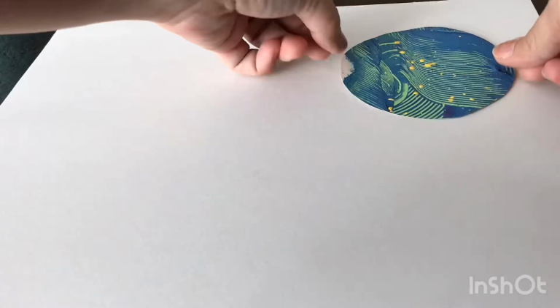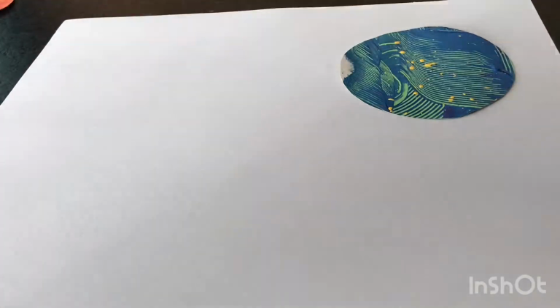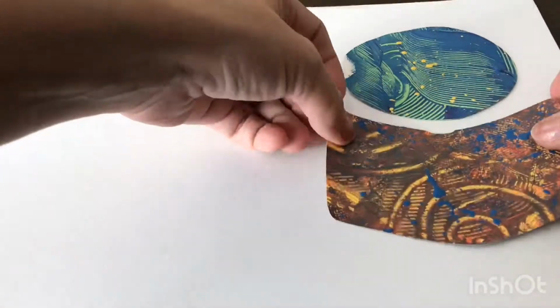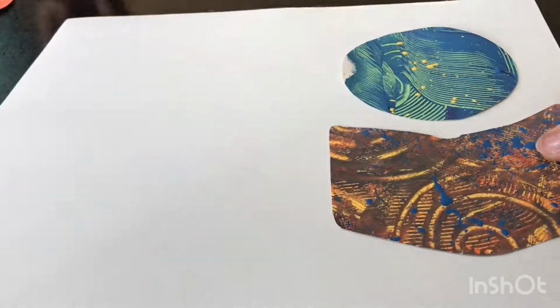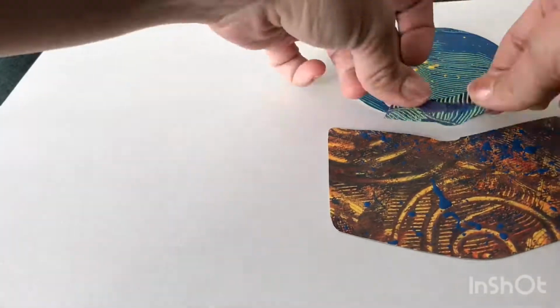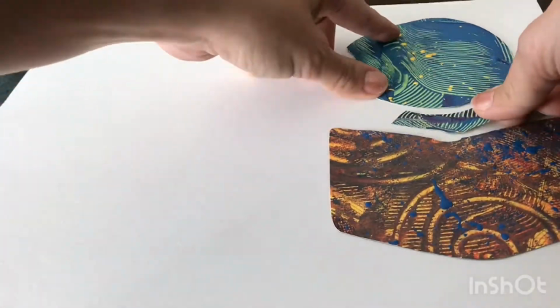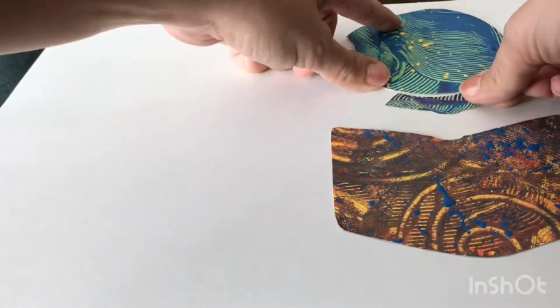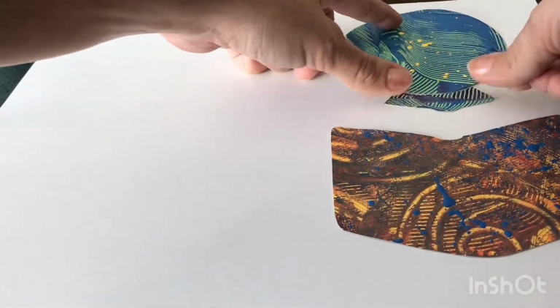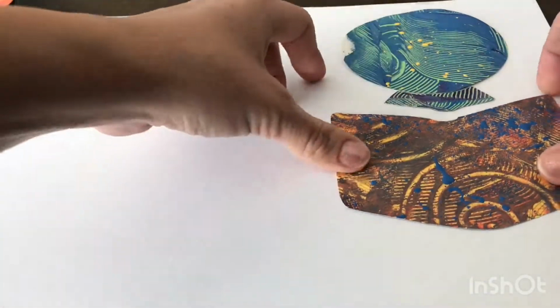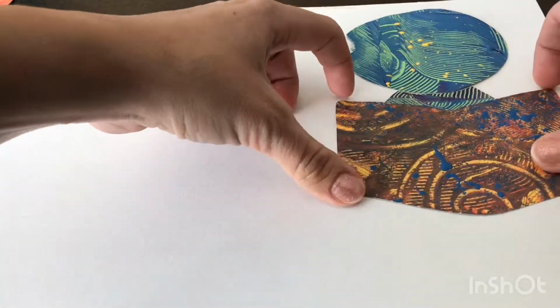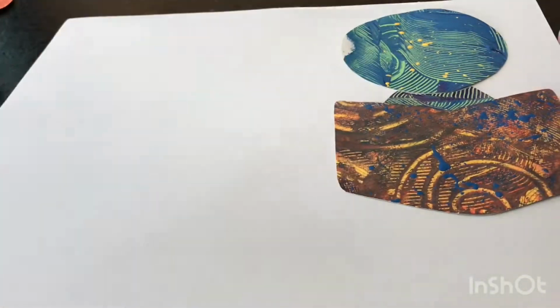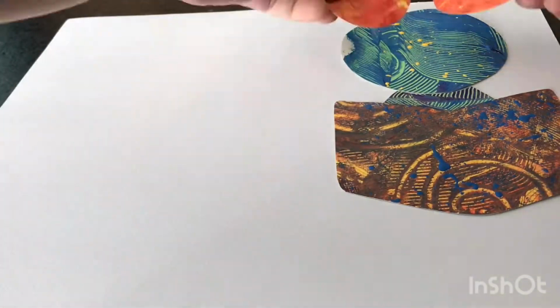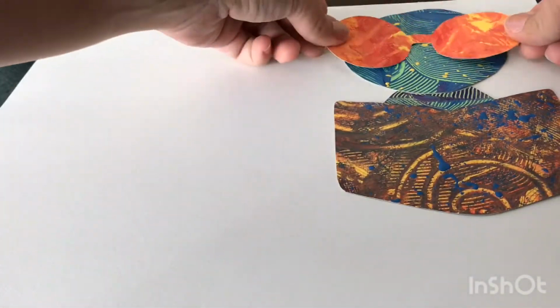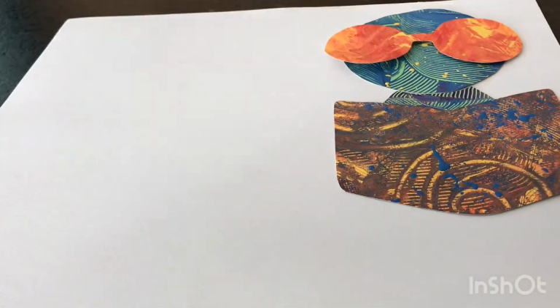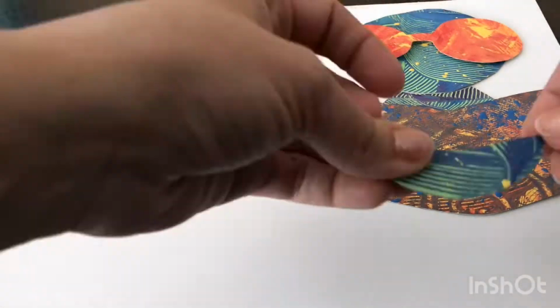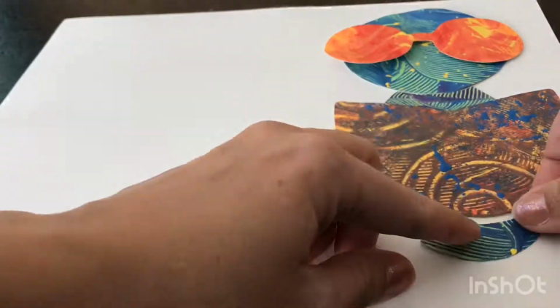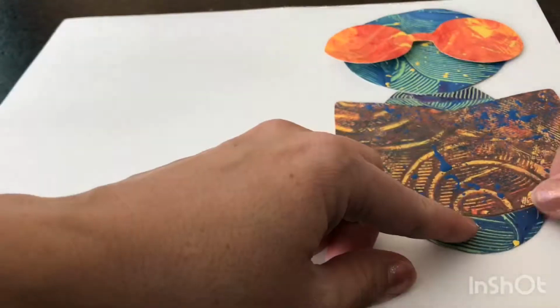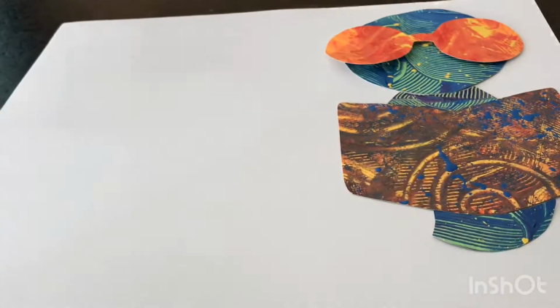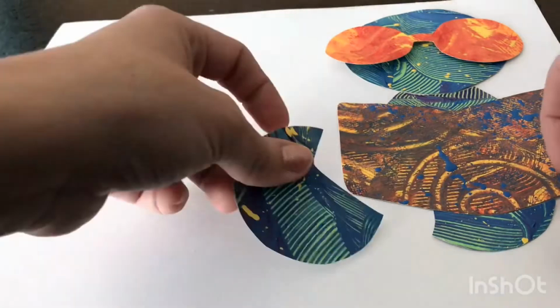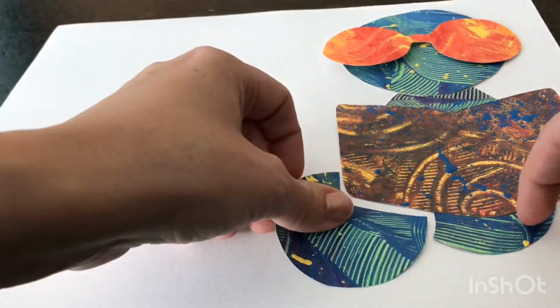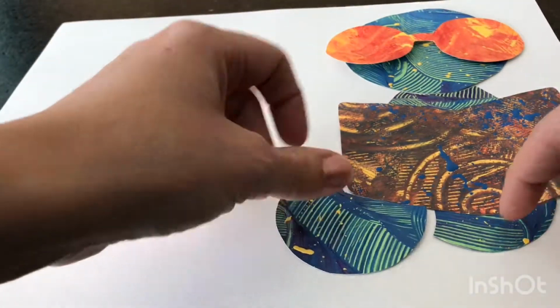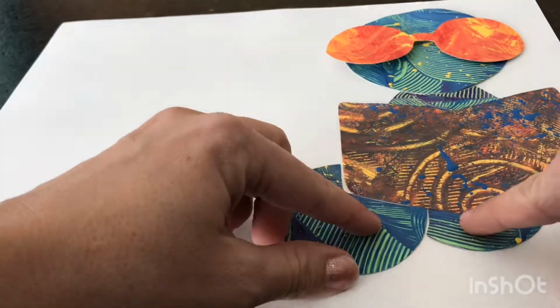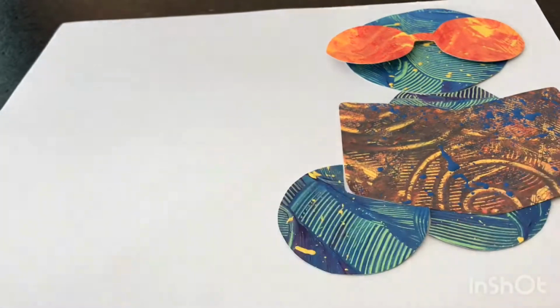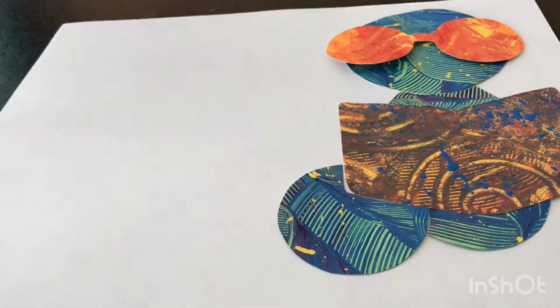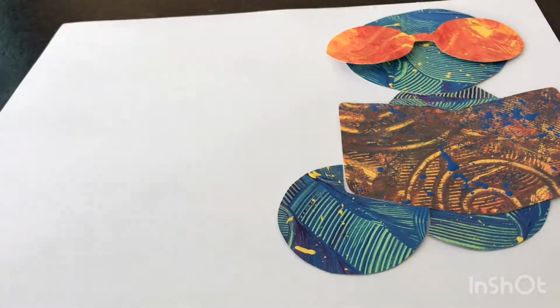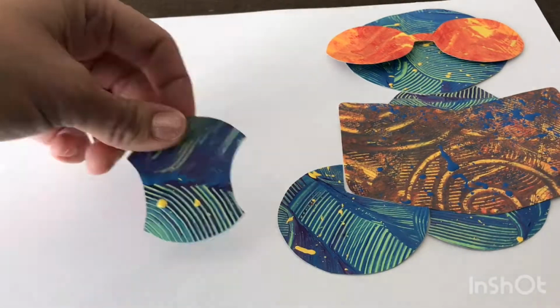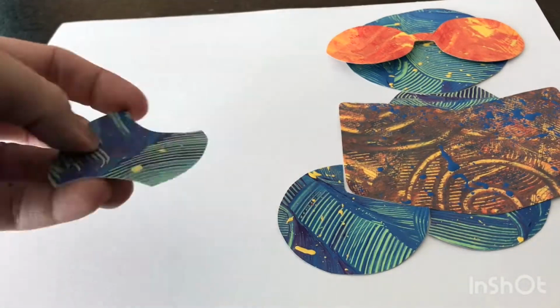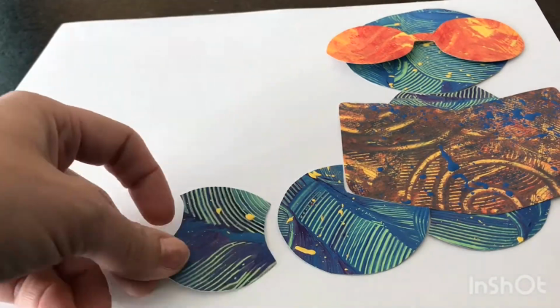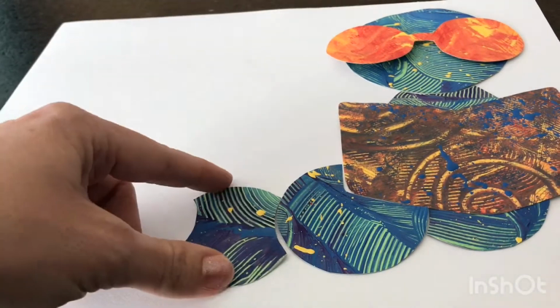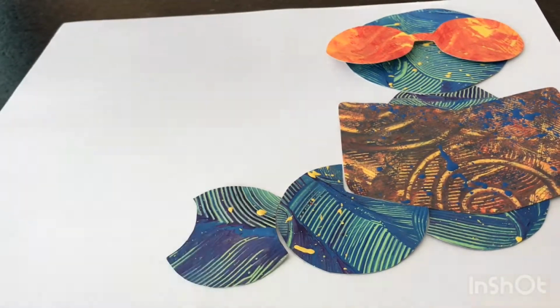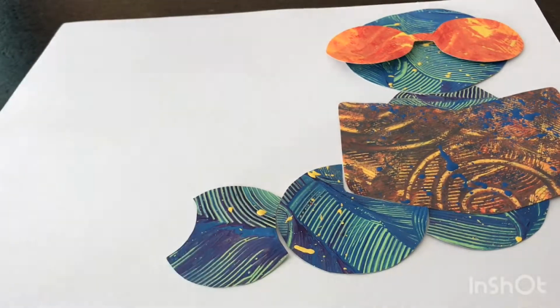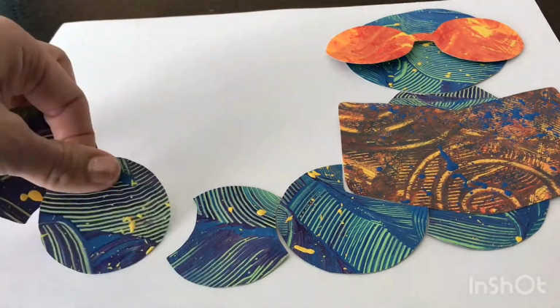Now I will arrange my pieces on my paper. Make sure you arrange them all and adjust them how you want them before you start gluing them down. This is very important.